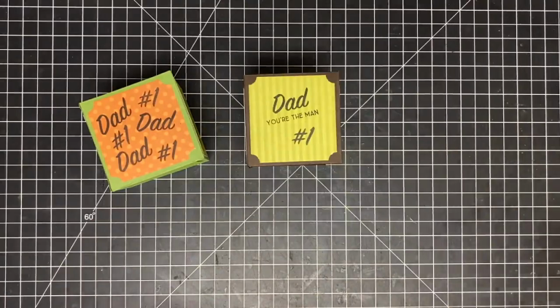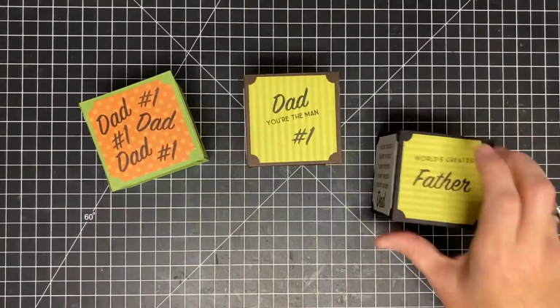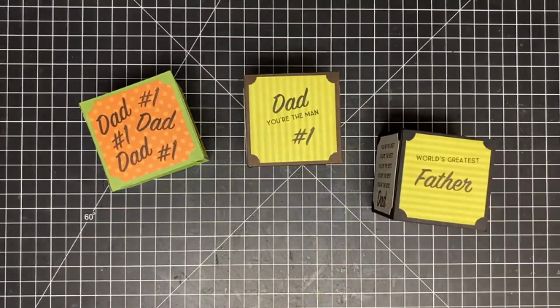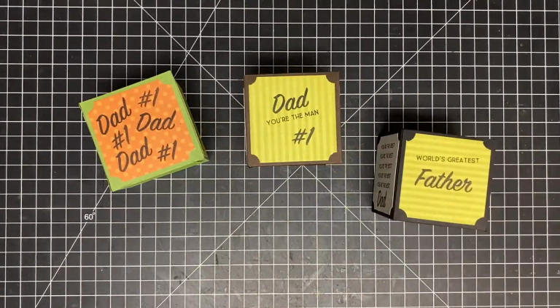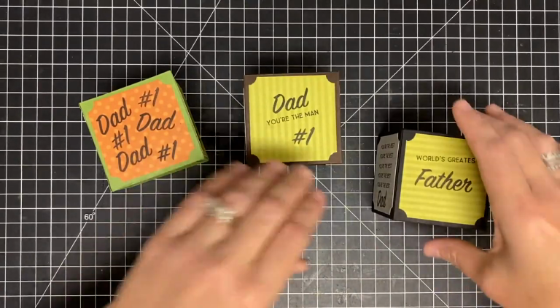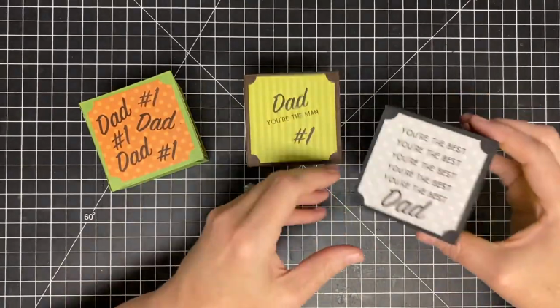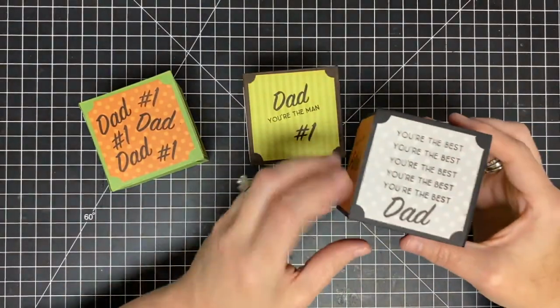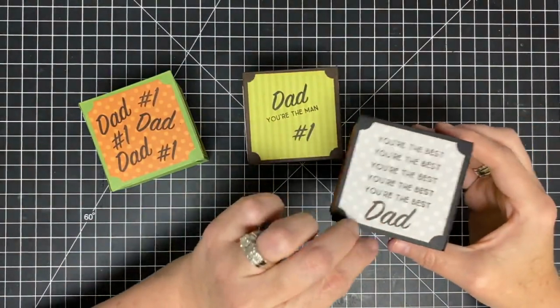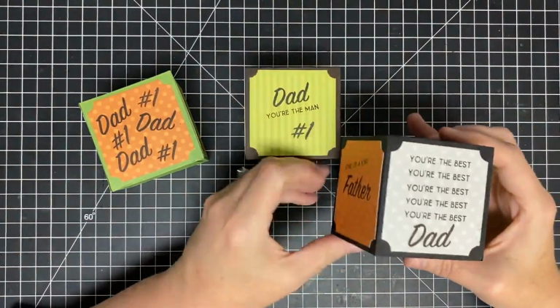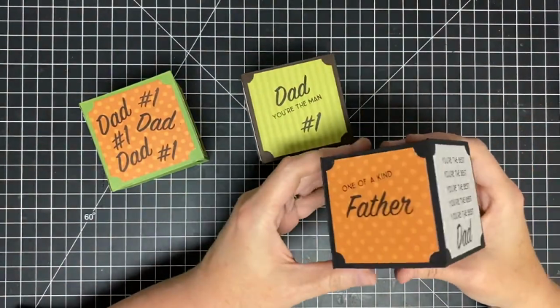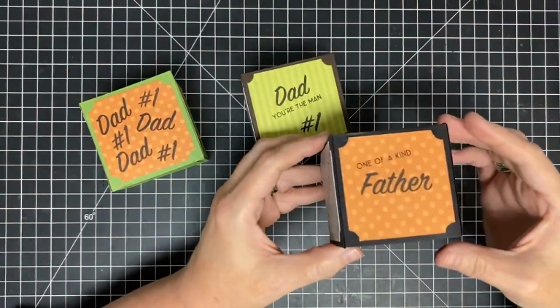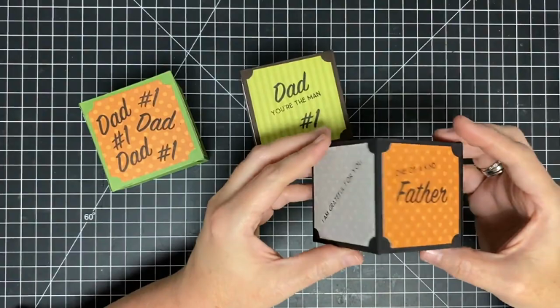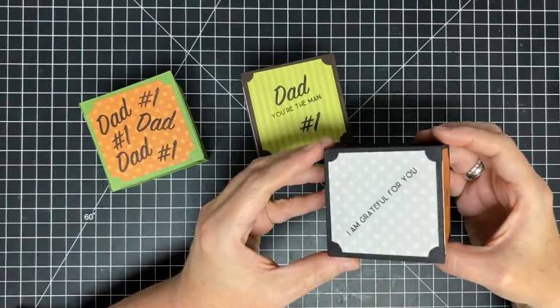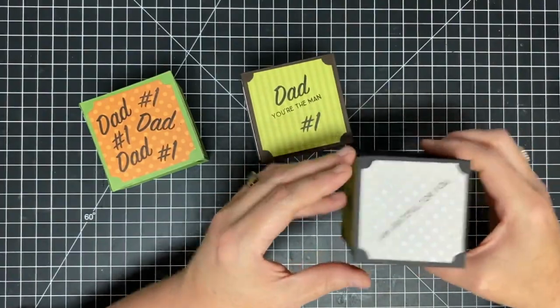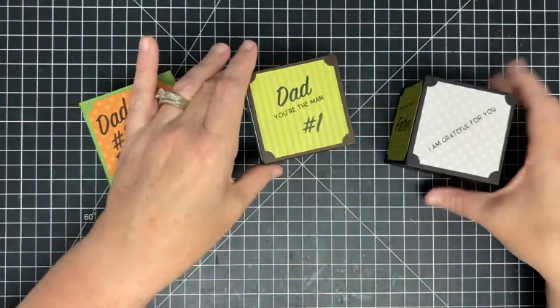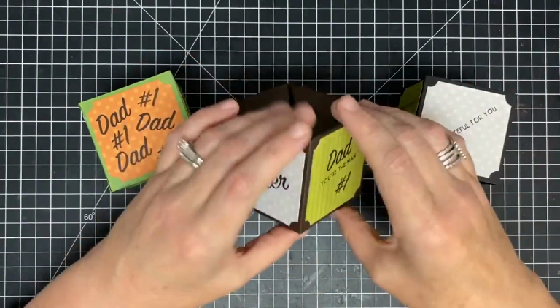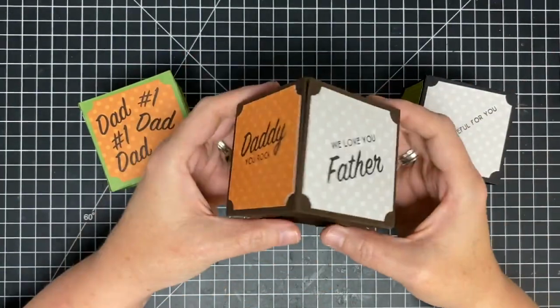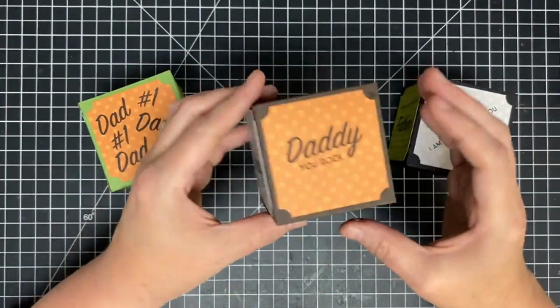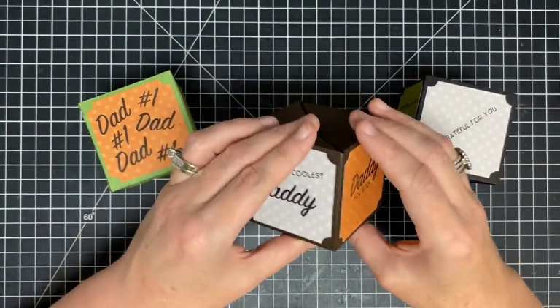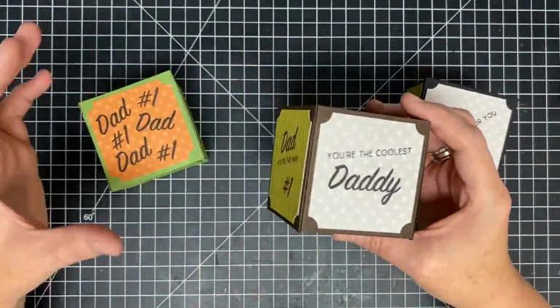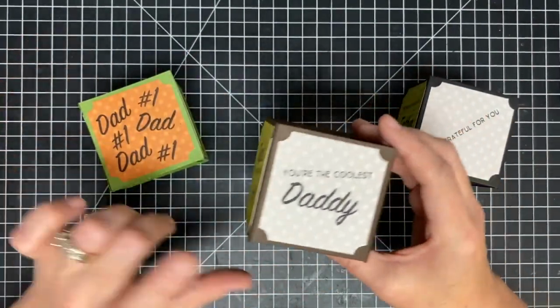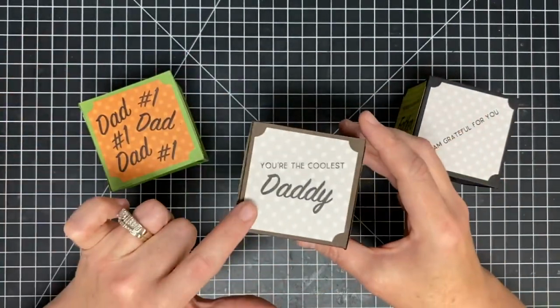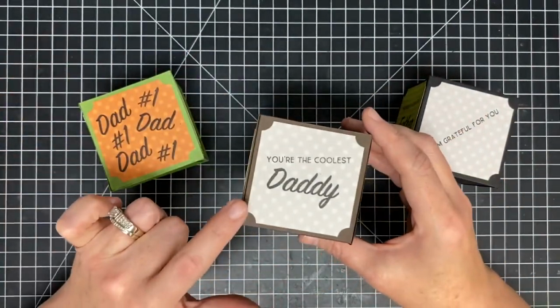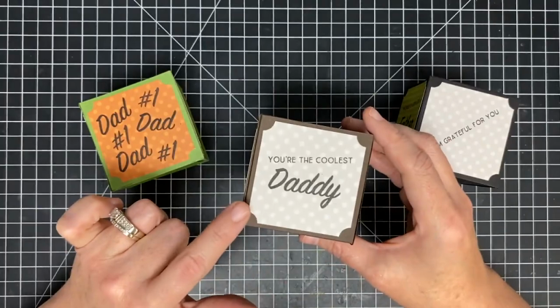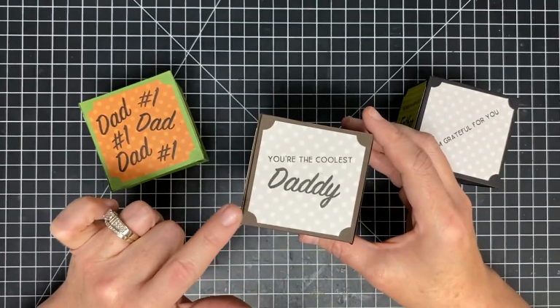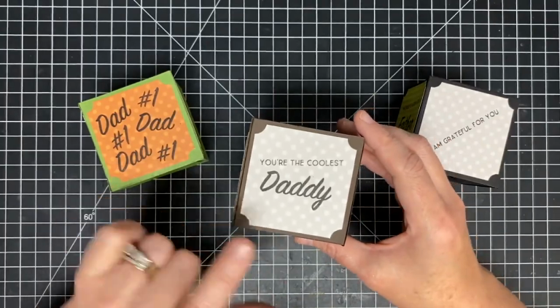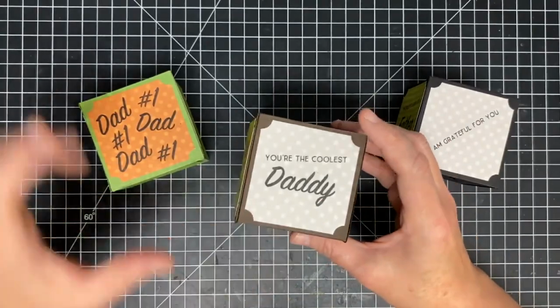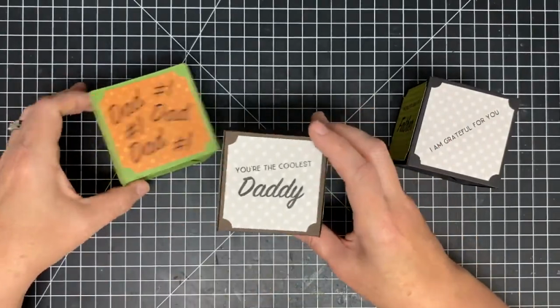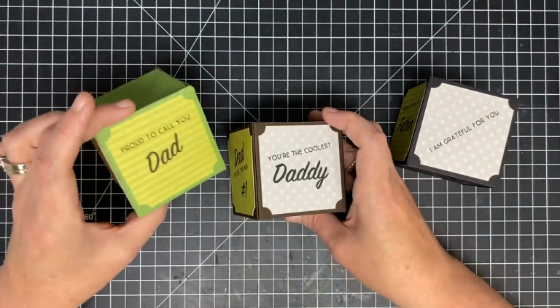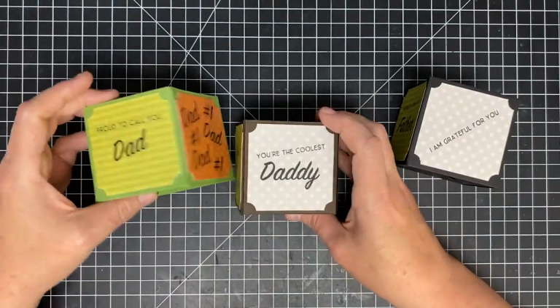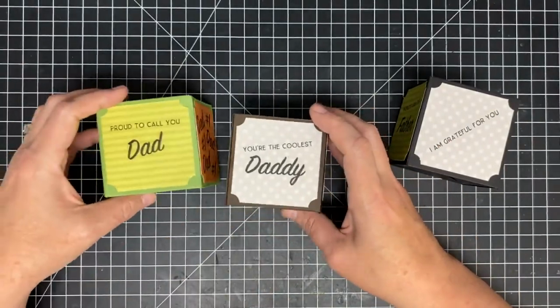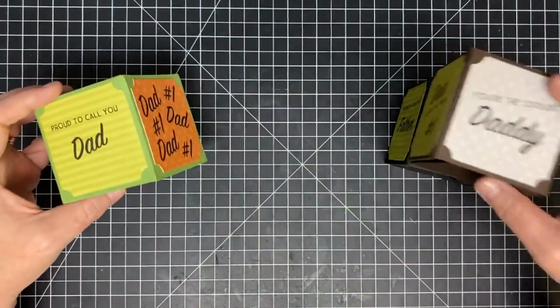Let me show you the ones I made earlier - I made three, and these are the ones I decorated with 'Best Dad.' I decorated all these little panels and added them on the side. These panels are just two-and-a-half-inch panels, stamped and placed around.